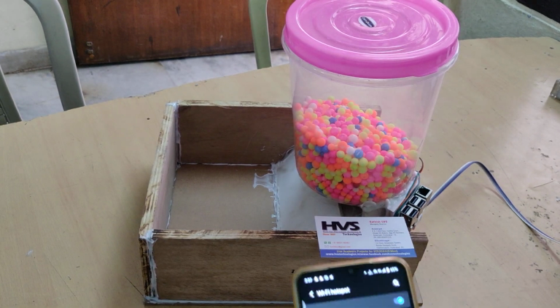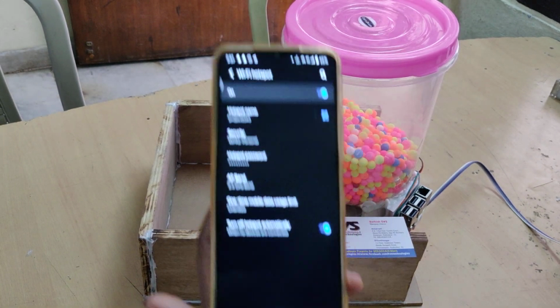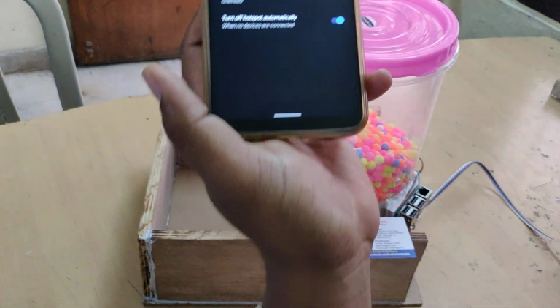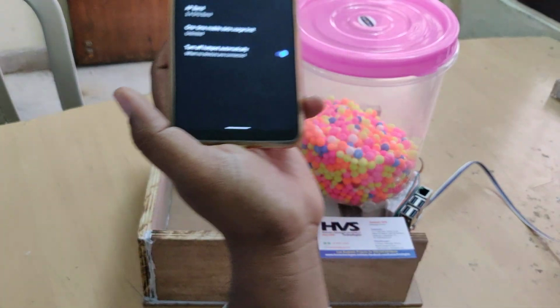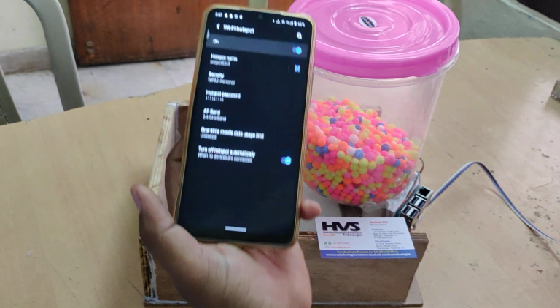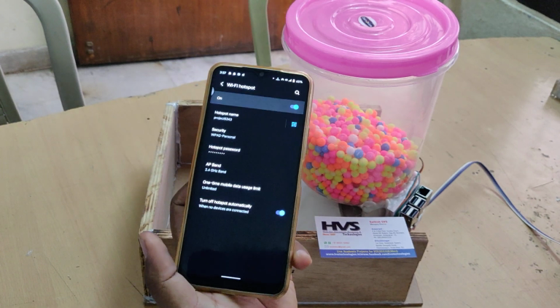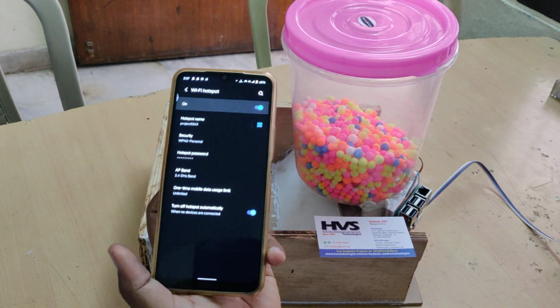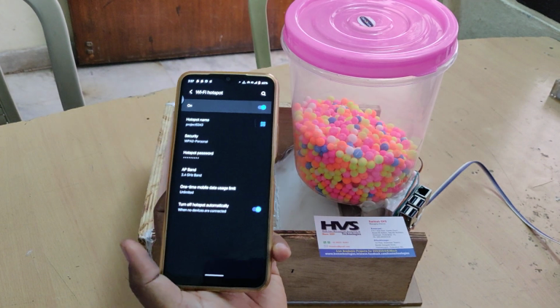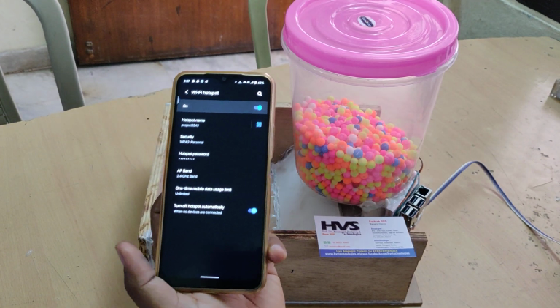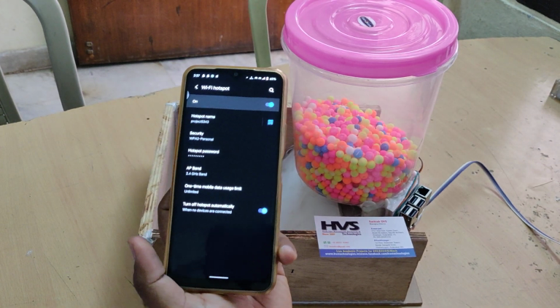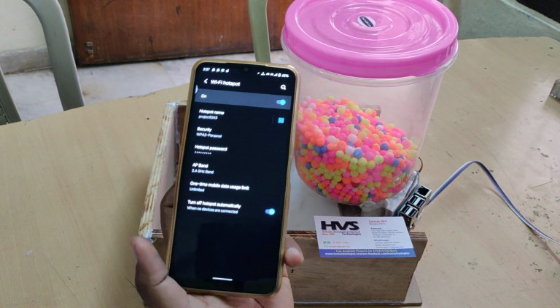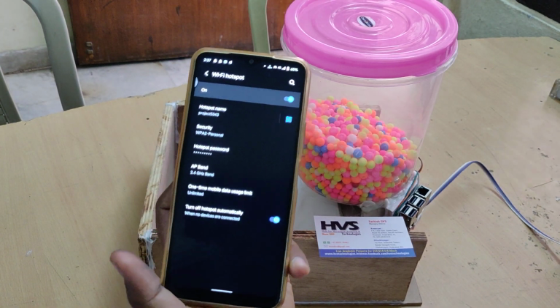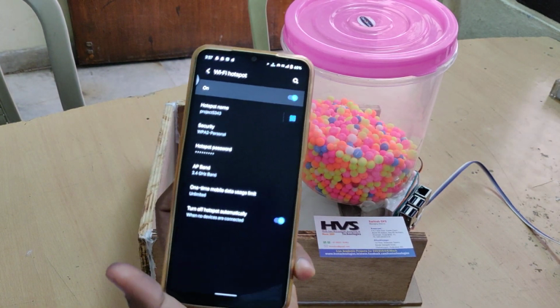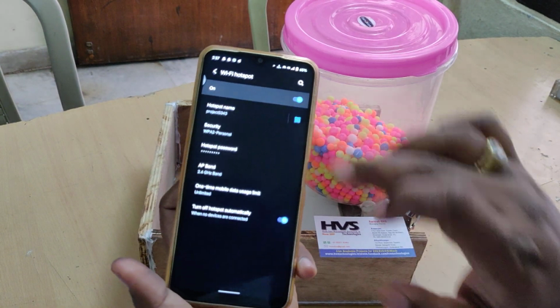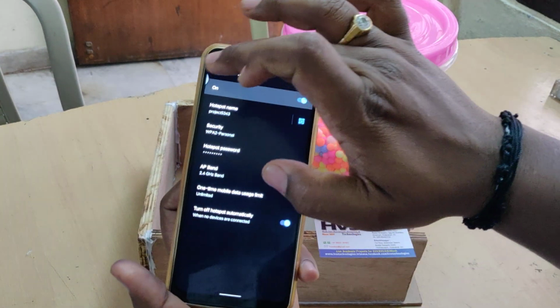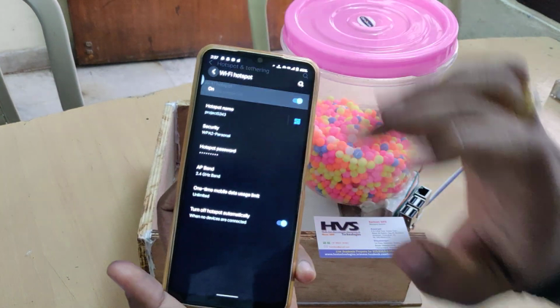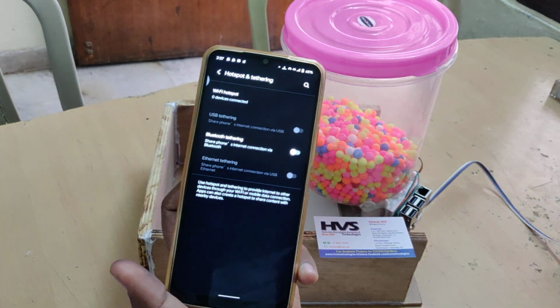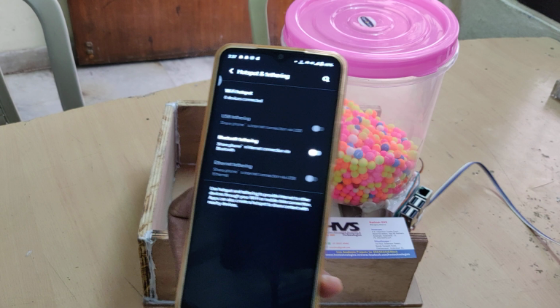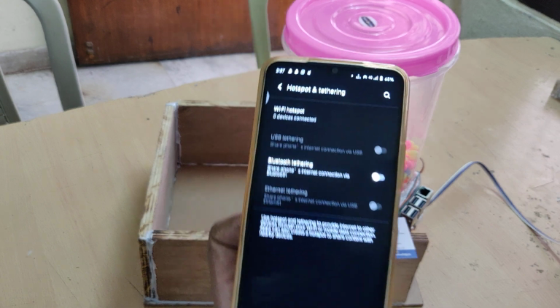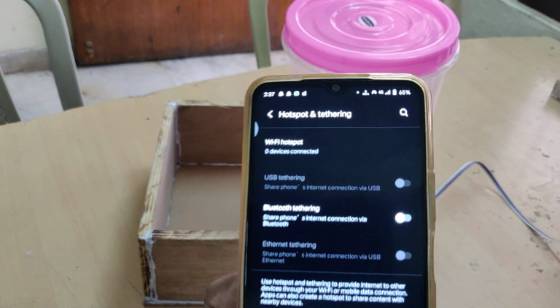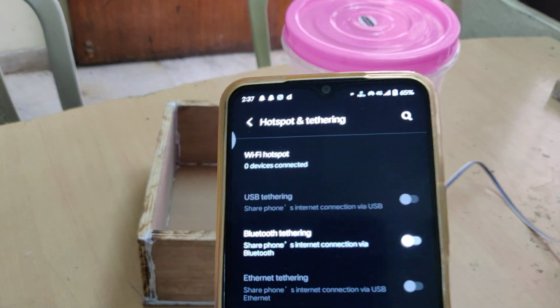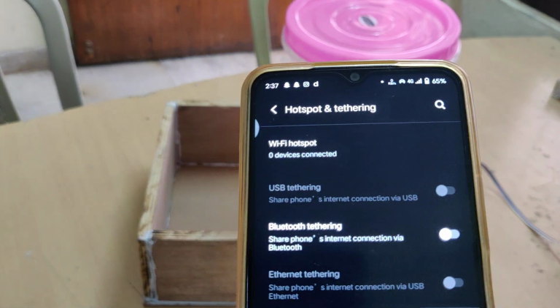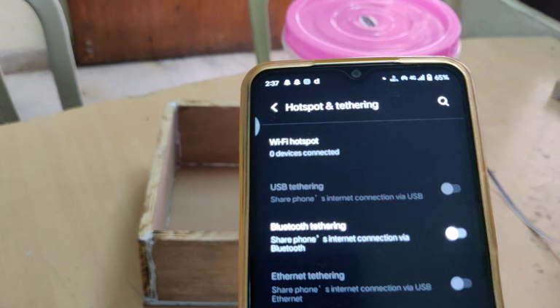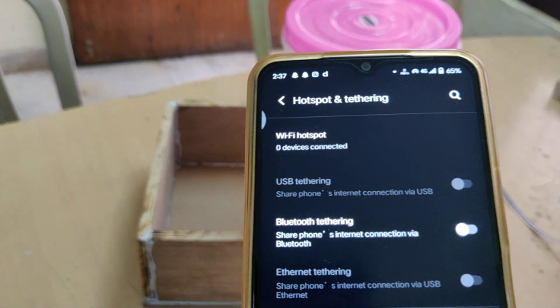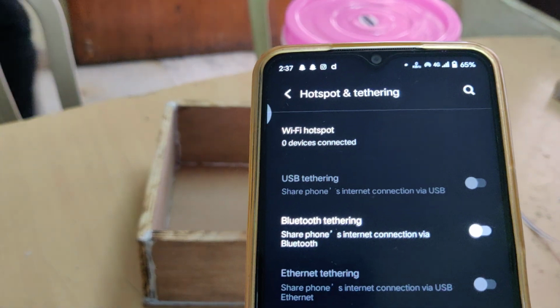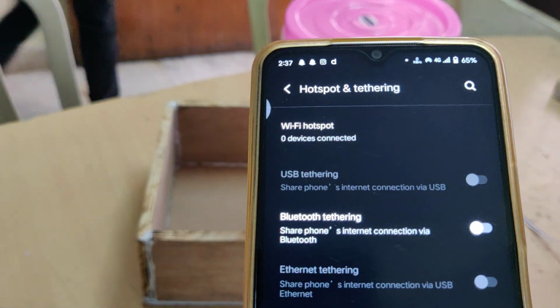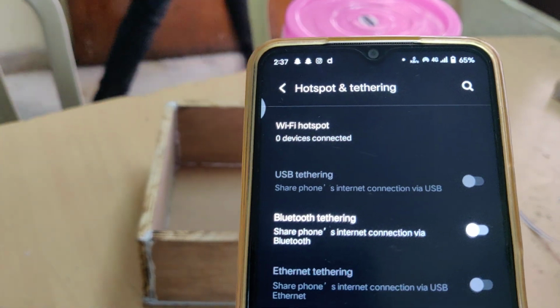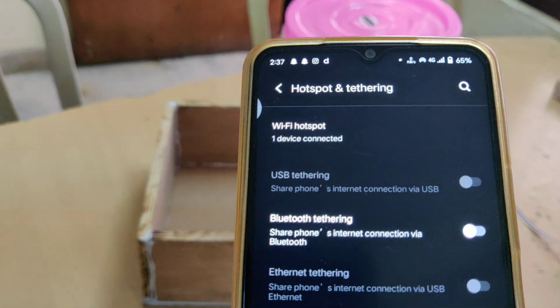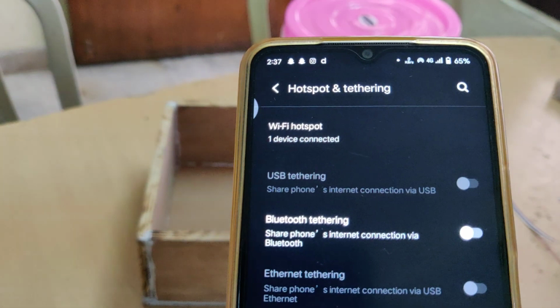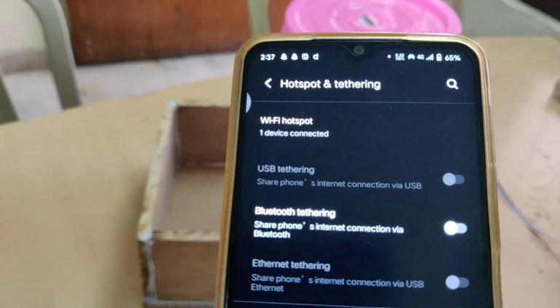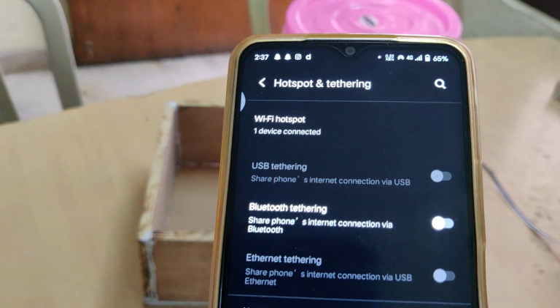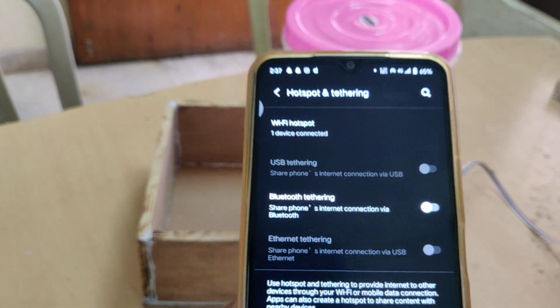On completion of the booting, the device will be connected to your mobile phone. You can see one device will be connected. Now it is zero devices connected — and now one device is connected.